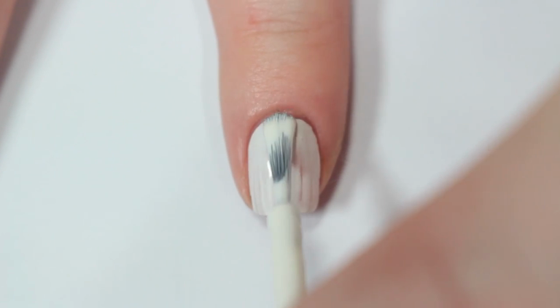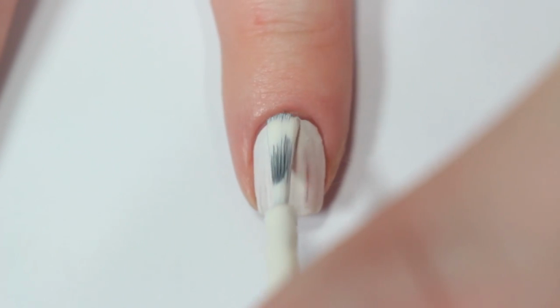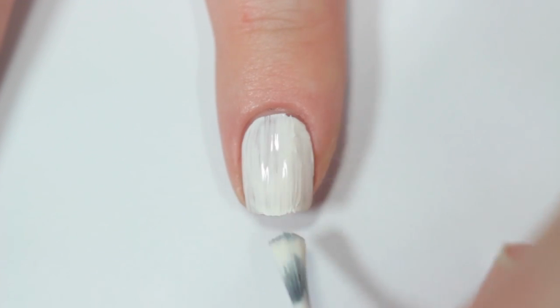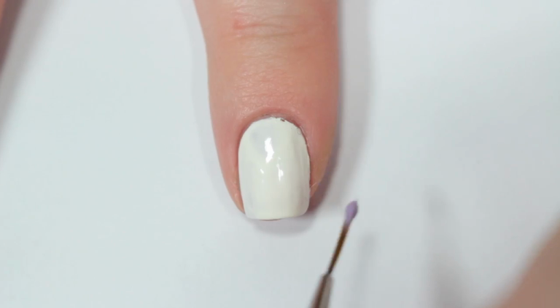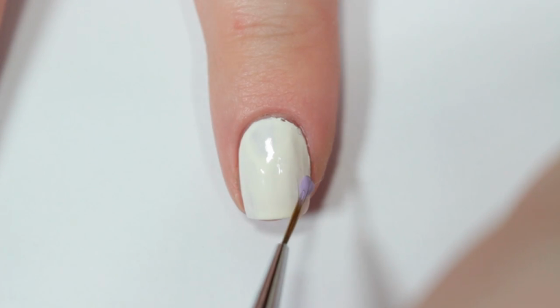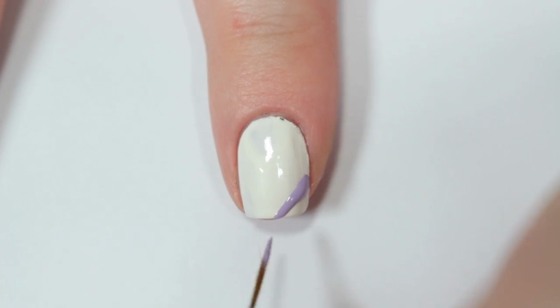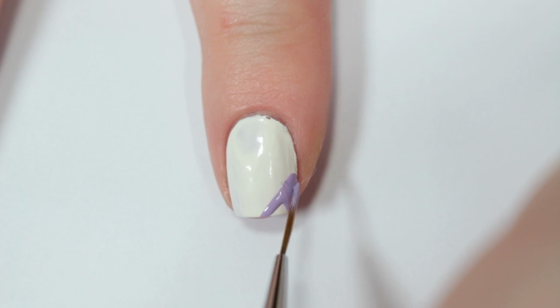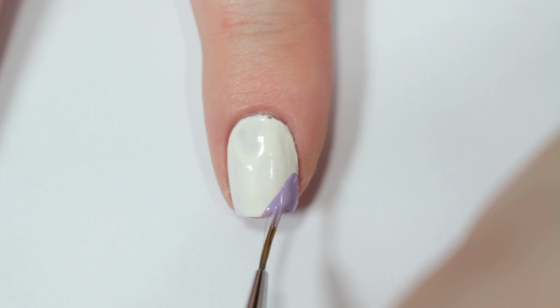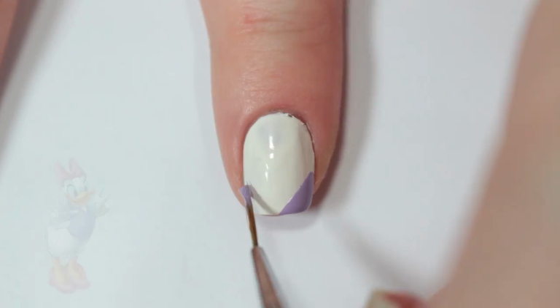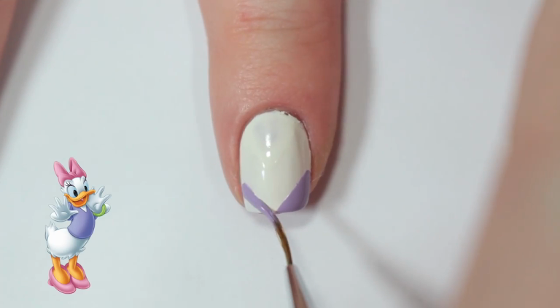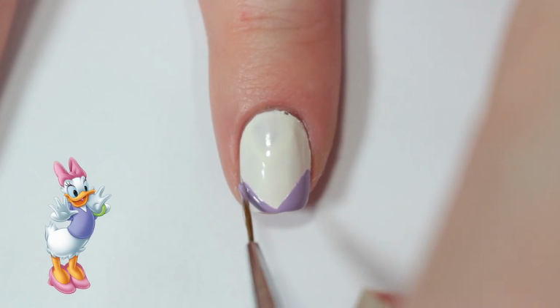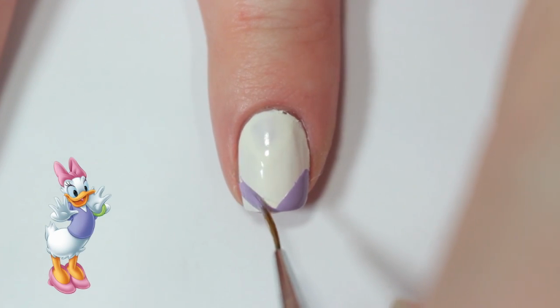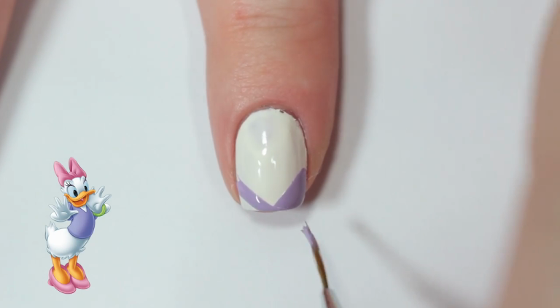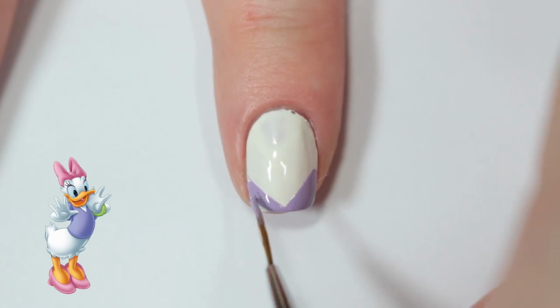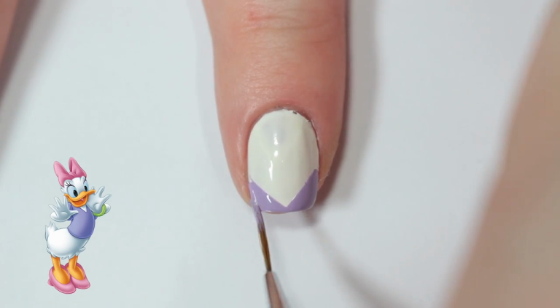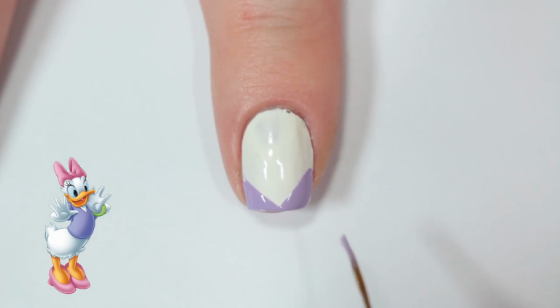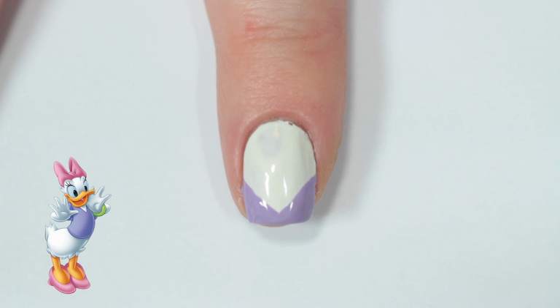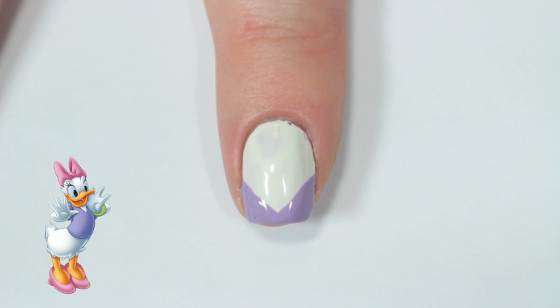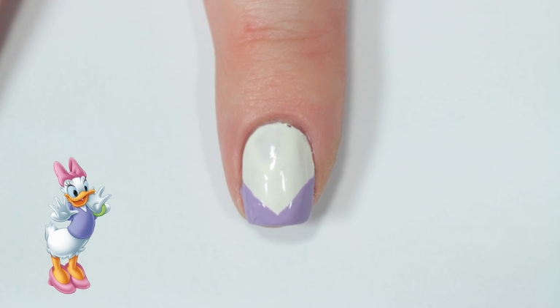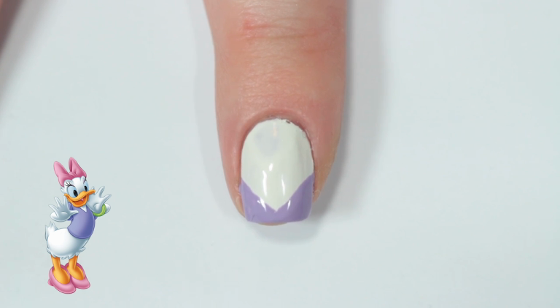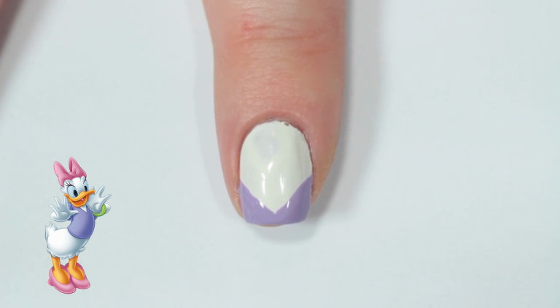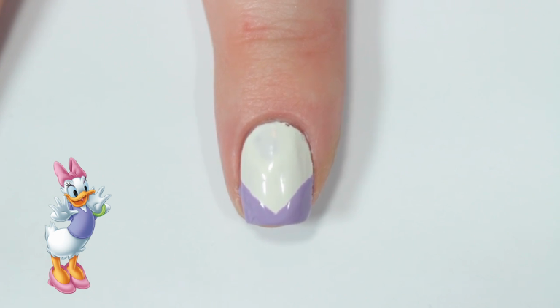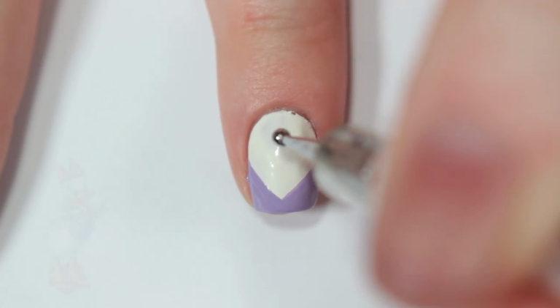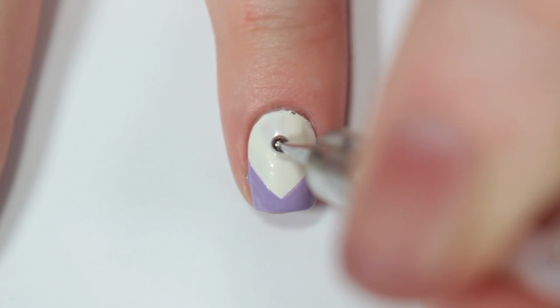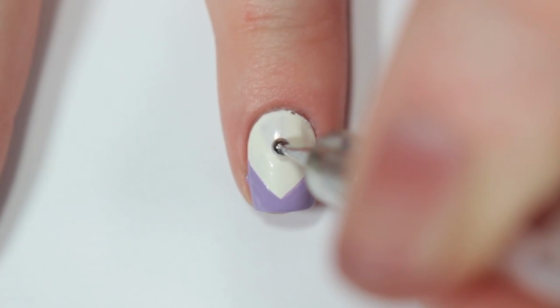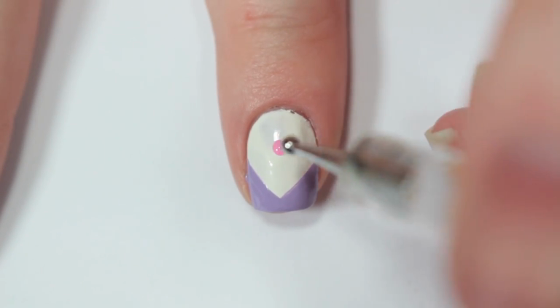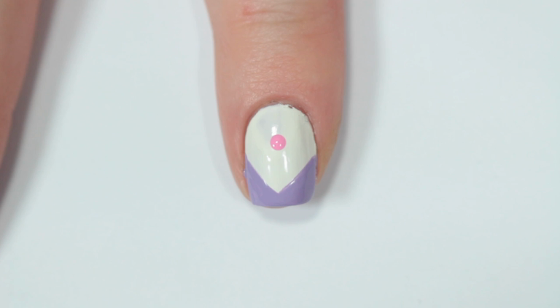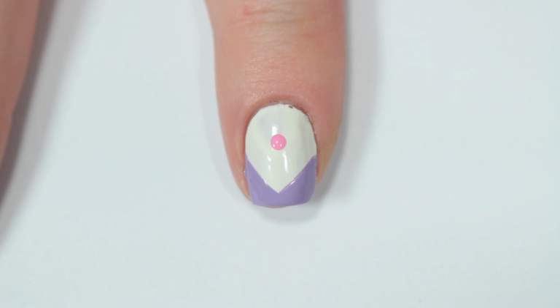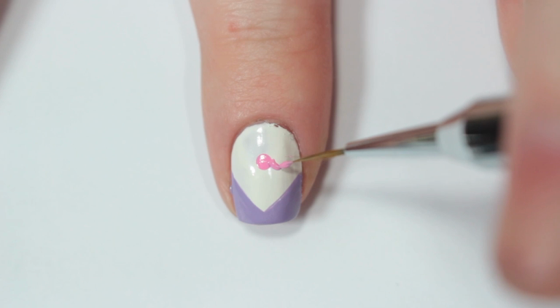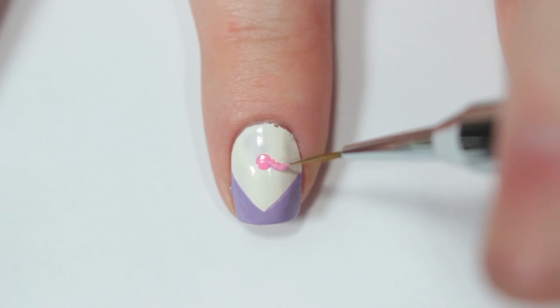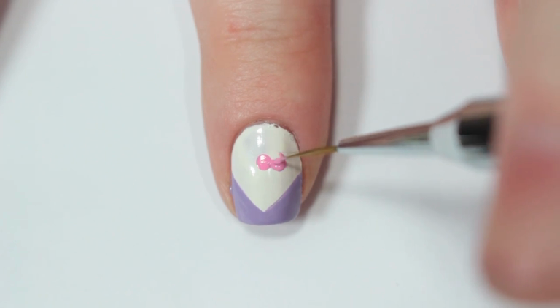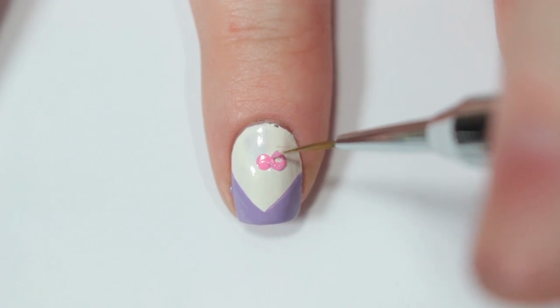I'm taking a purple nail polish and again creating a chevron shape similar to what I did for Donald's — I'm just making it start a little lower on my nail so it's not as thick. Then I'm taking a bubblegum pink and painting a bow just like I did with Minnie and Donald.